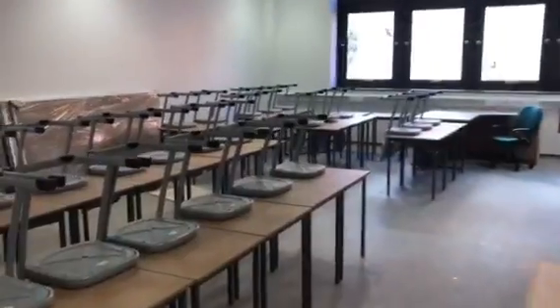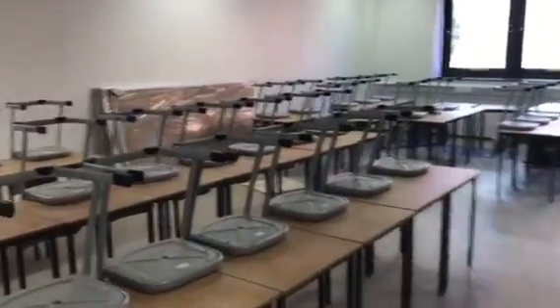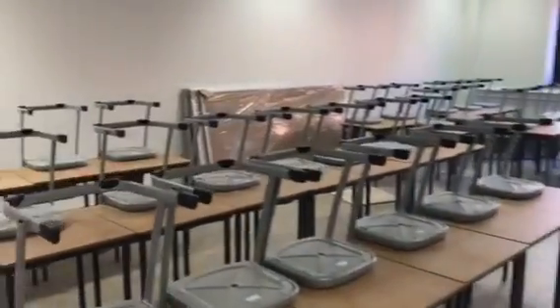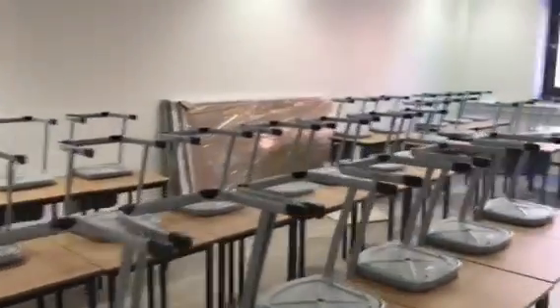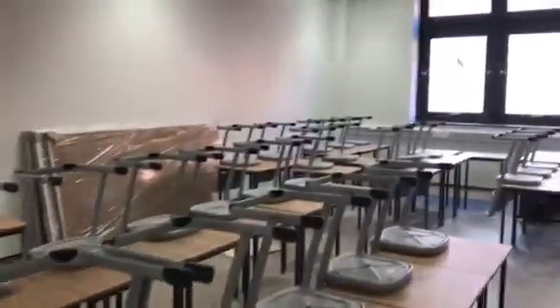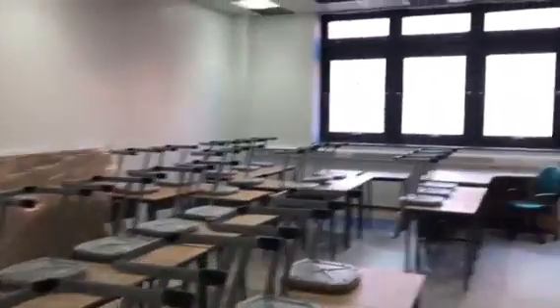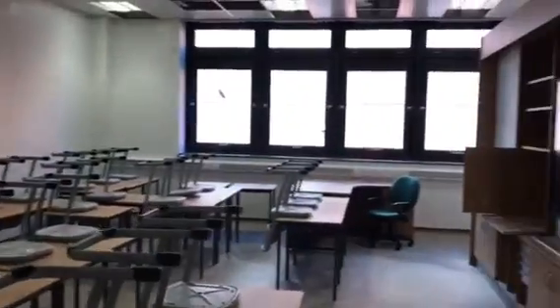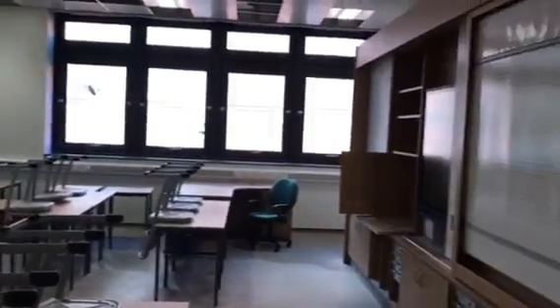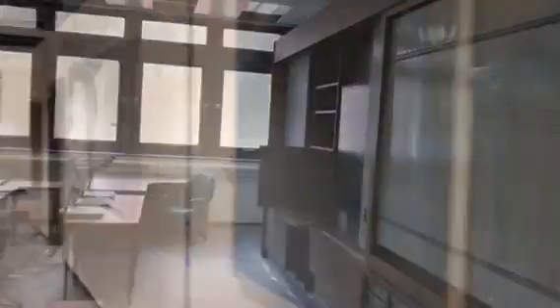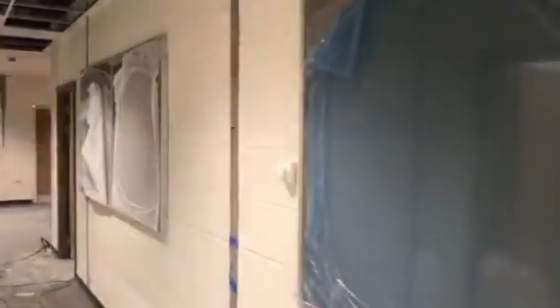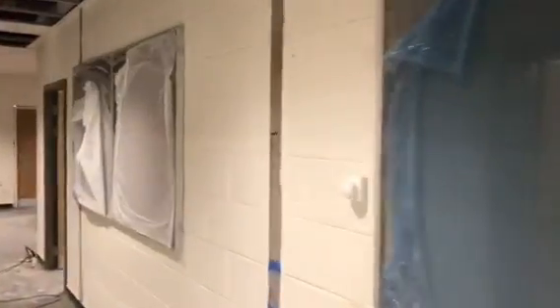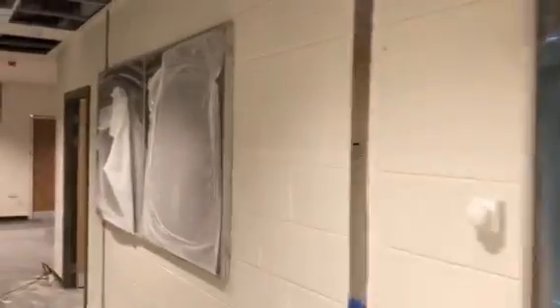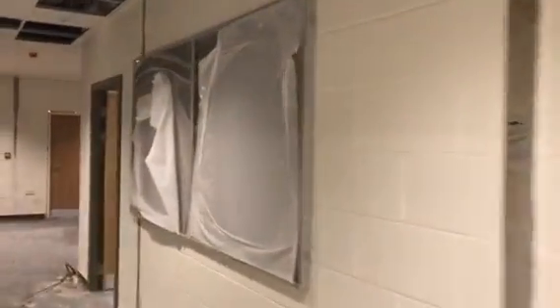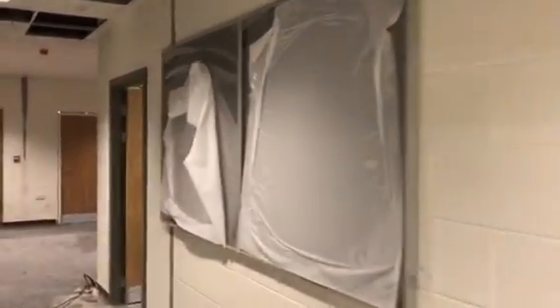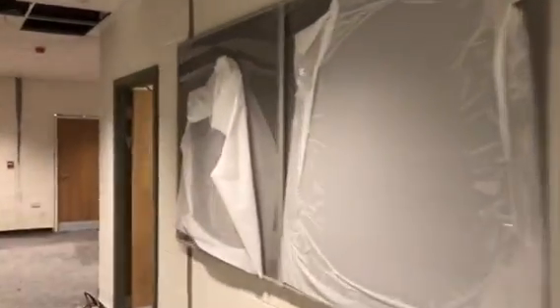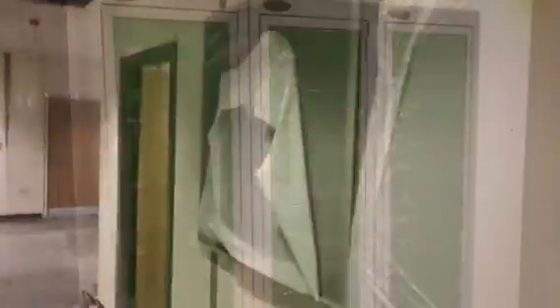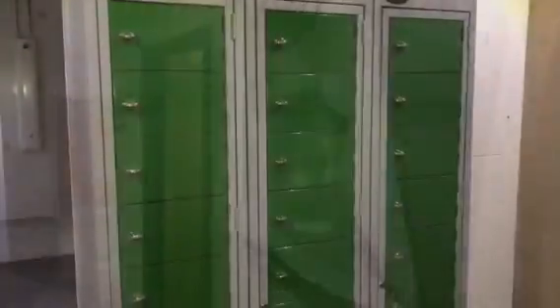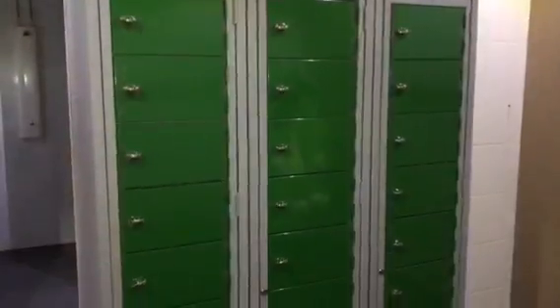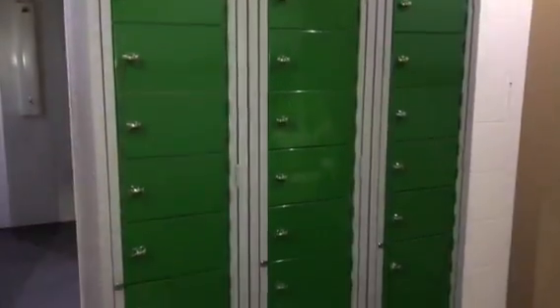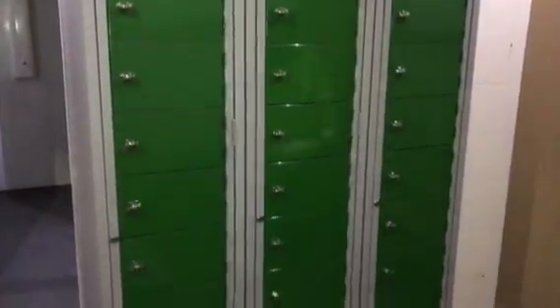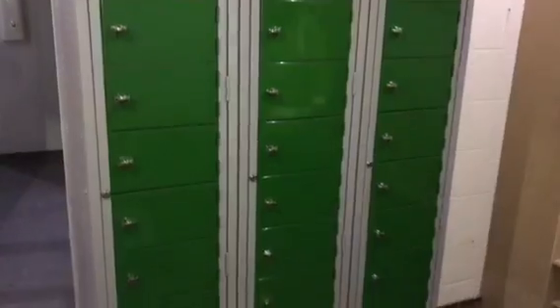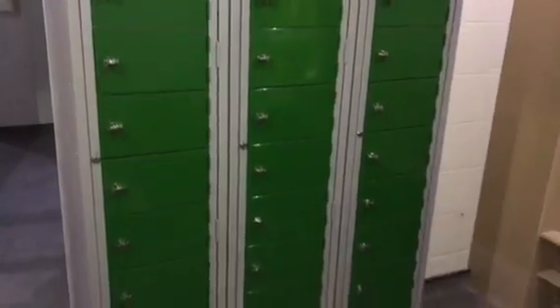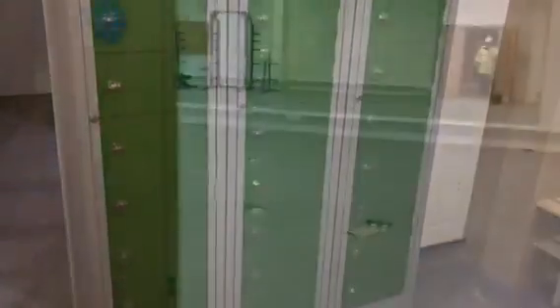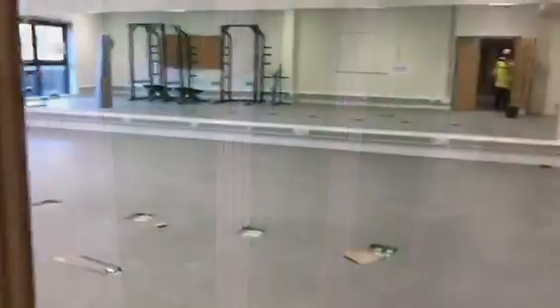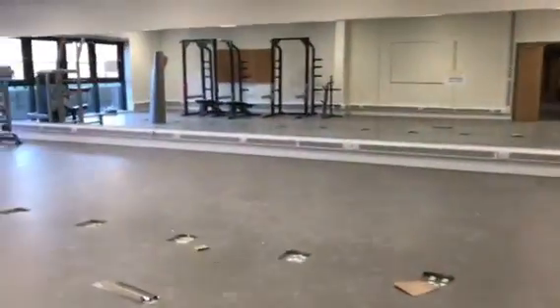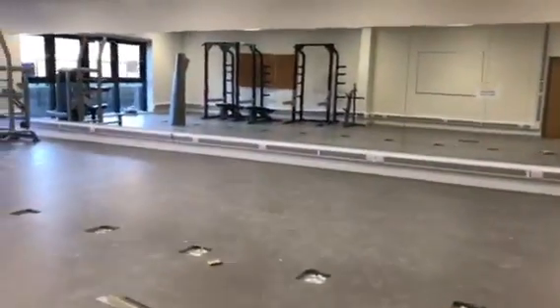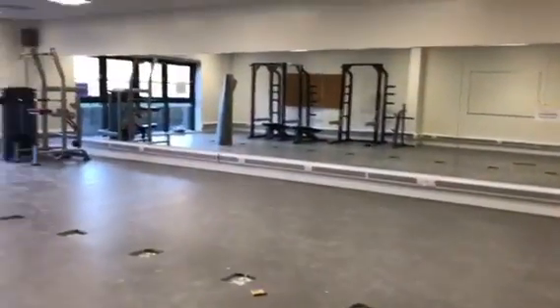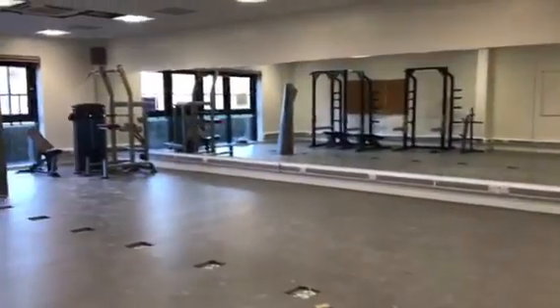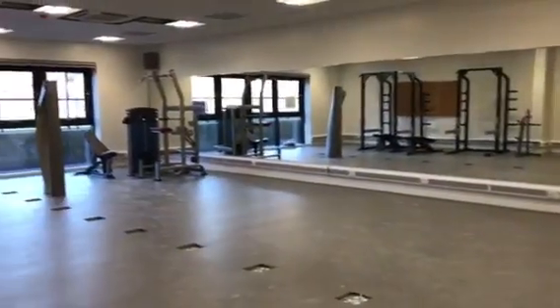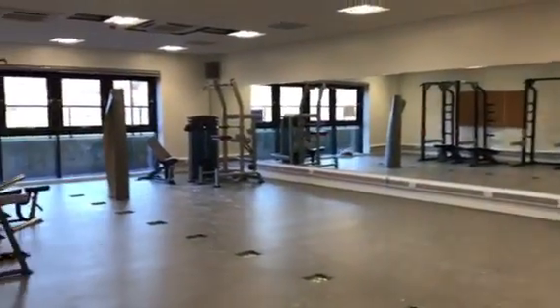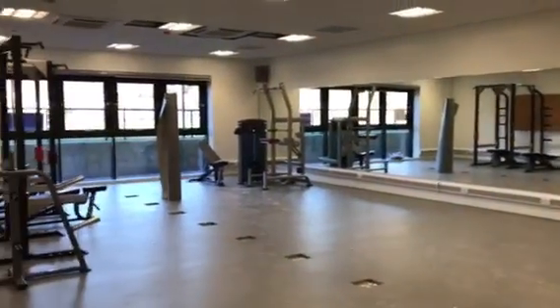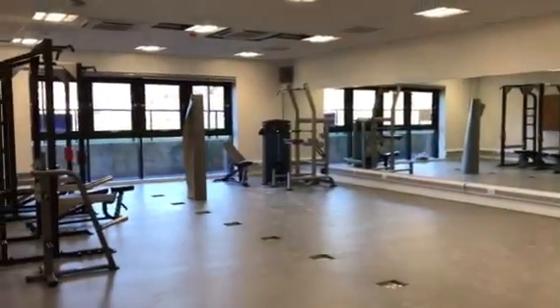Here we have a PE classroom. Our corridor display boards are now up. The changing room lockers are in. And the gym equipment has started to arrive.